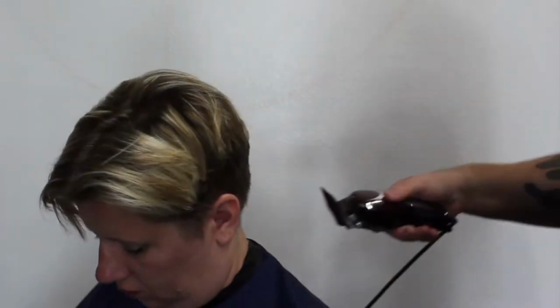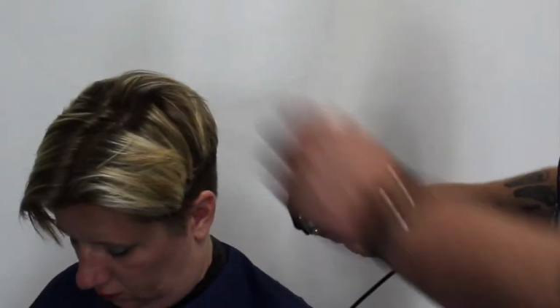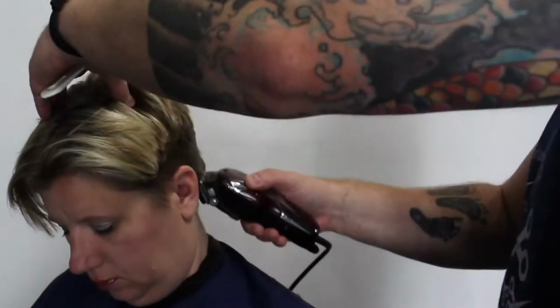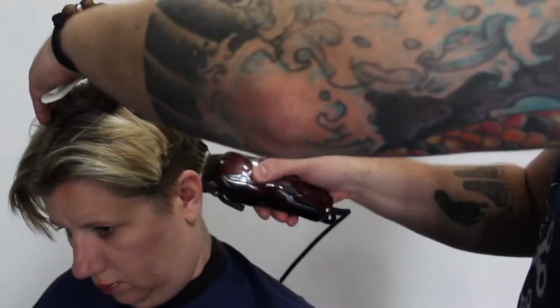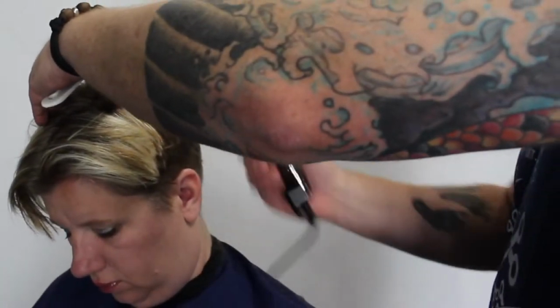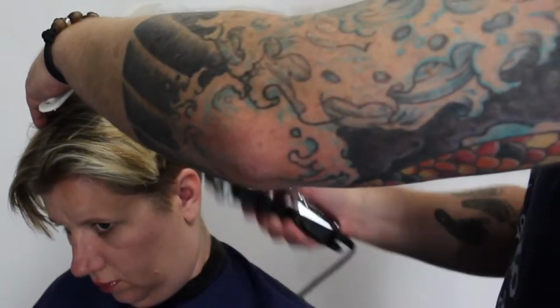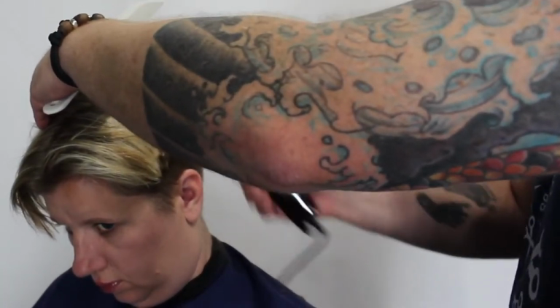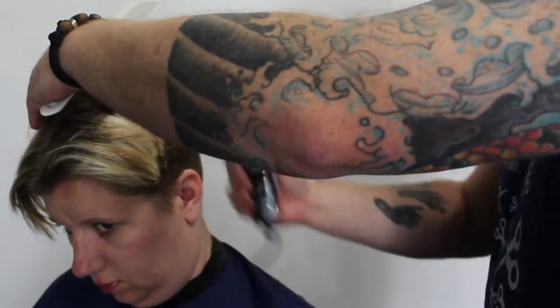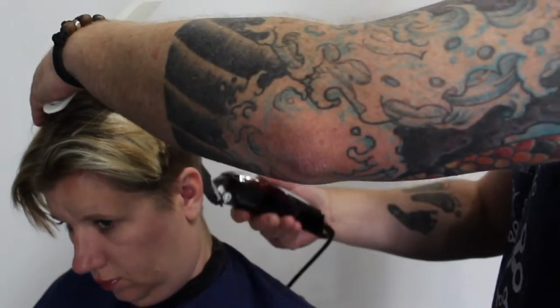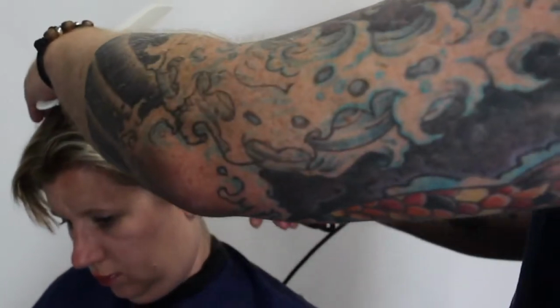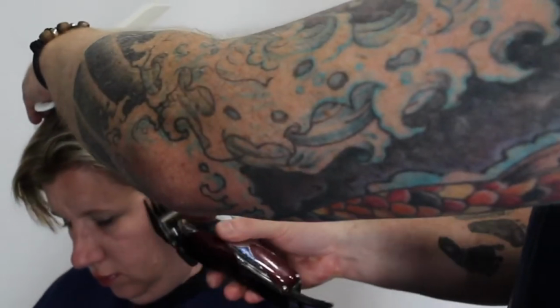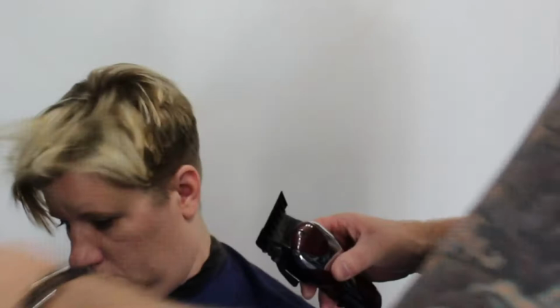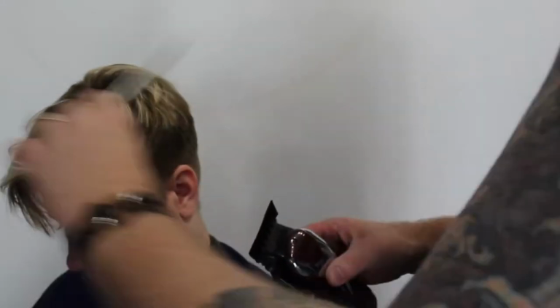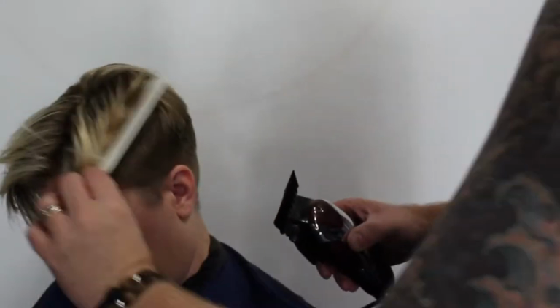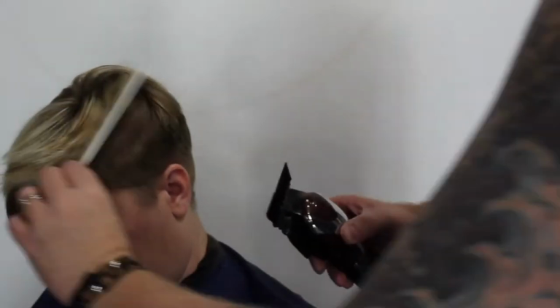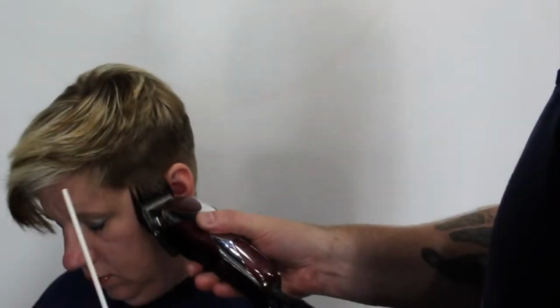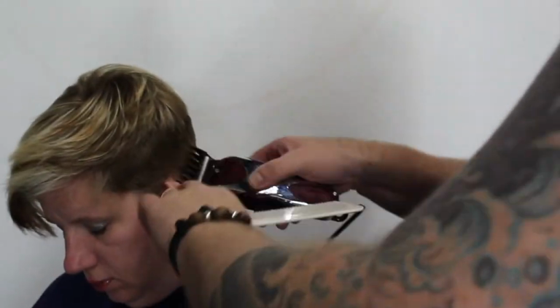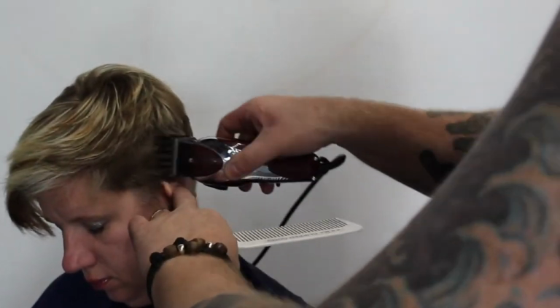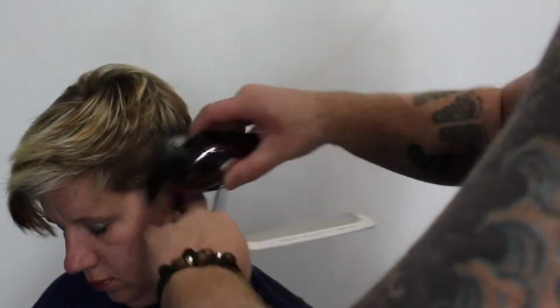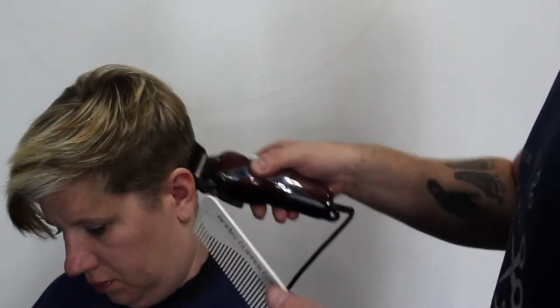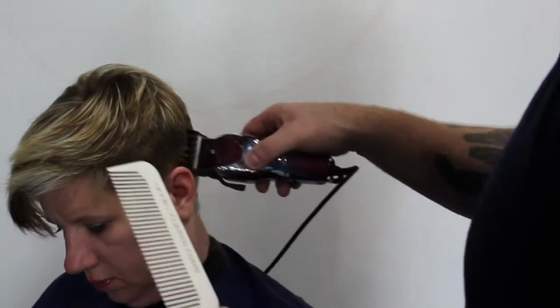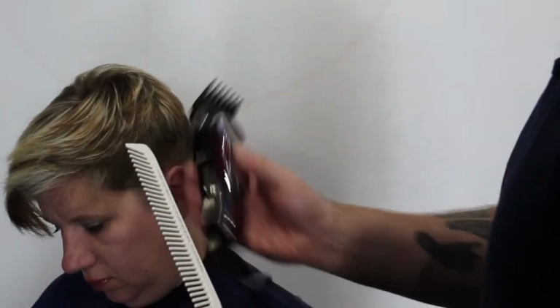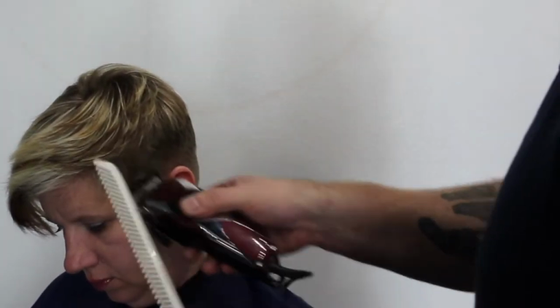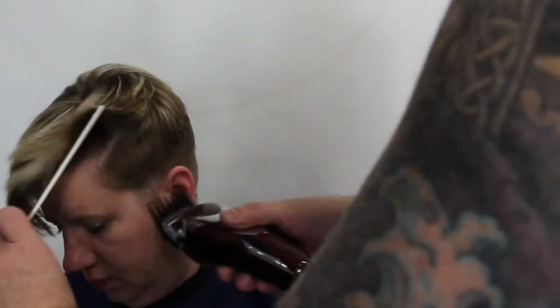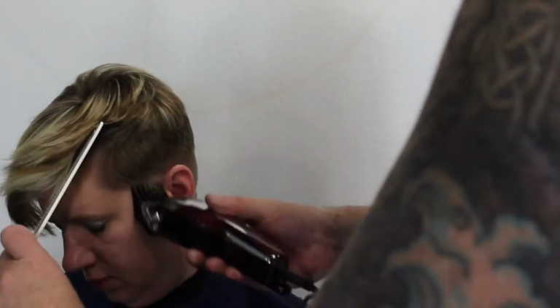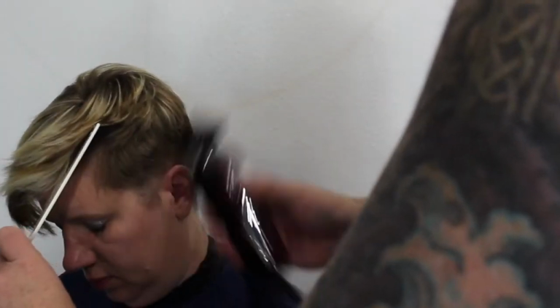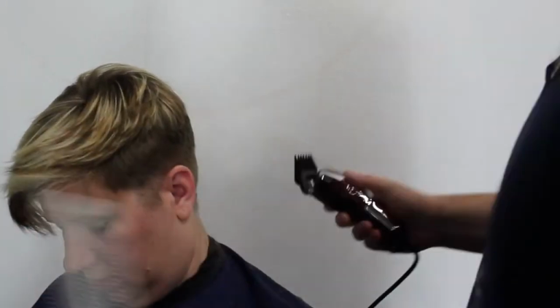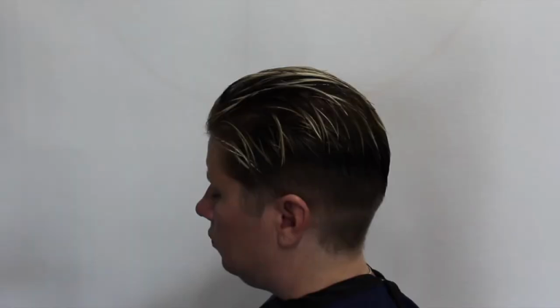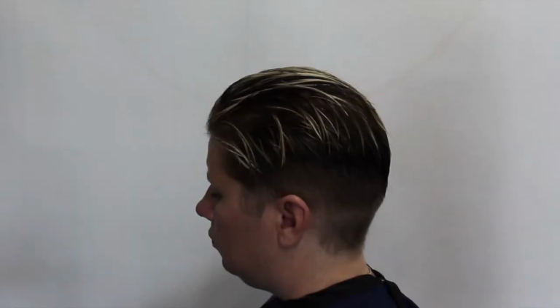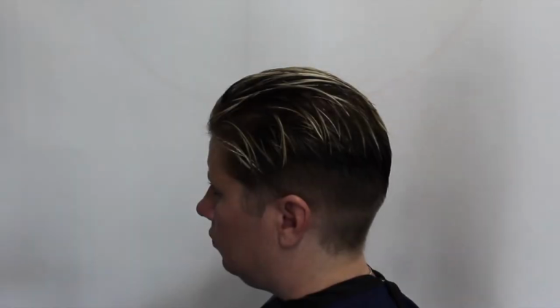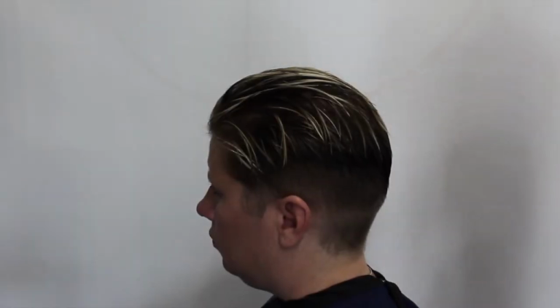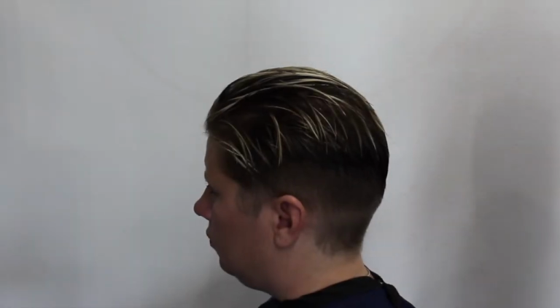Before I even start blow-drying her hair, I'm gonna take the number two guard and just clean it all up on the sides — make sure it's nice and short. I'm not giving her a full-on haircut; we just want to clean it up before I blow-dry it.